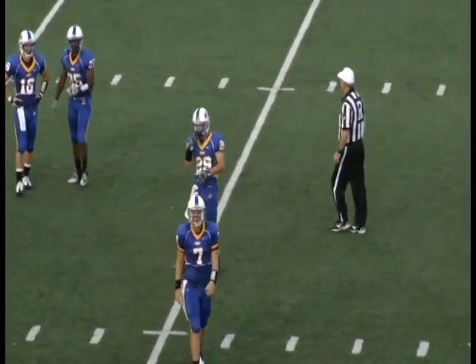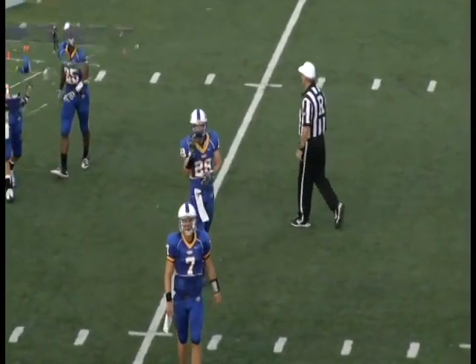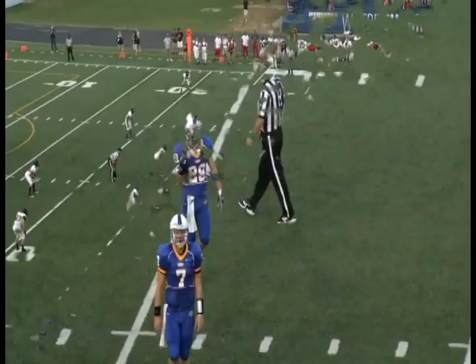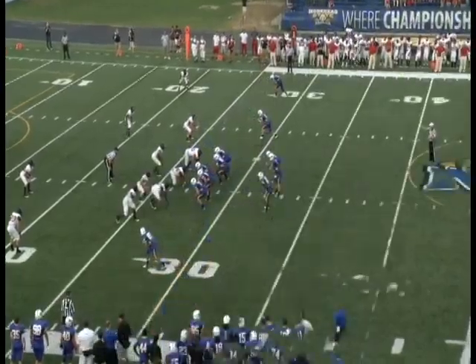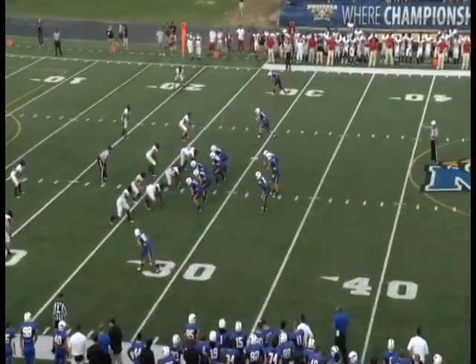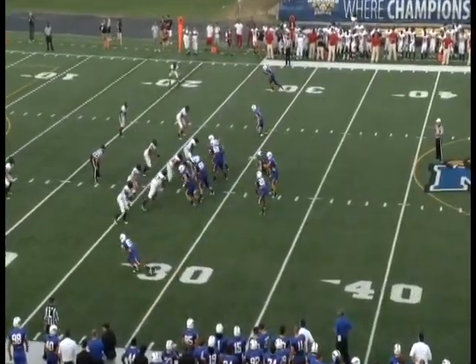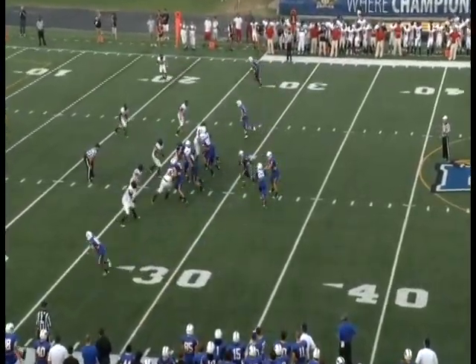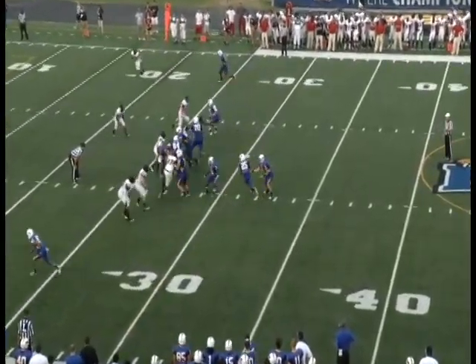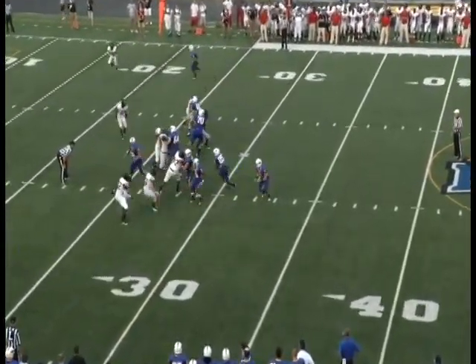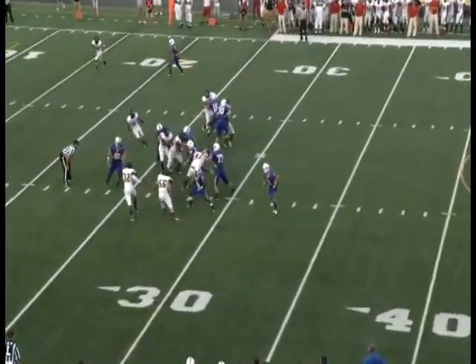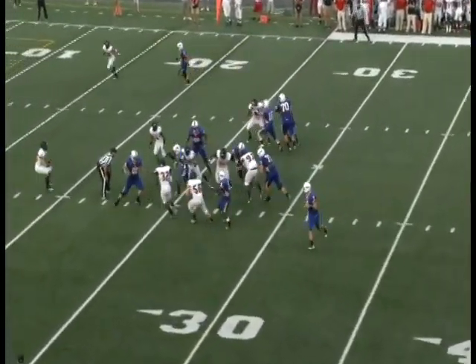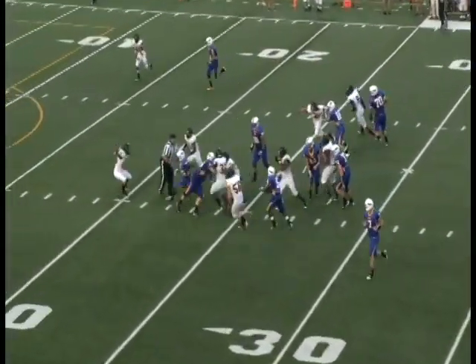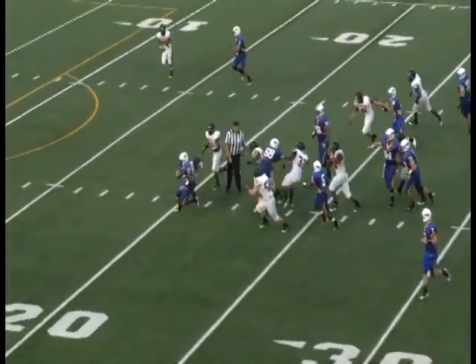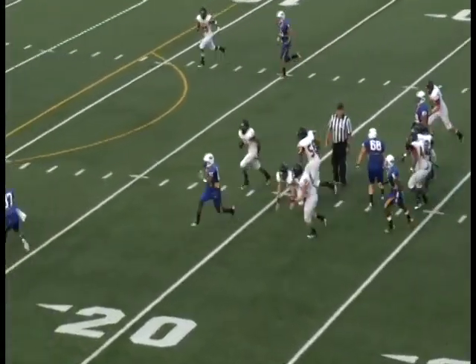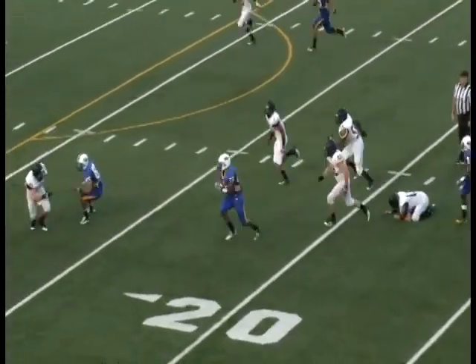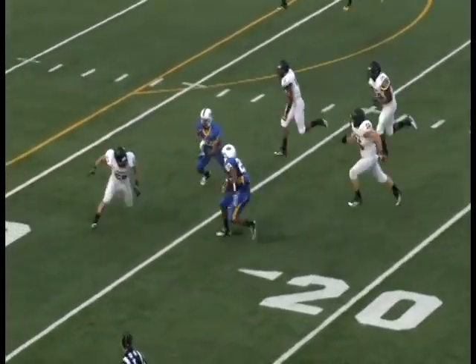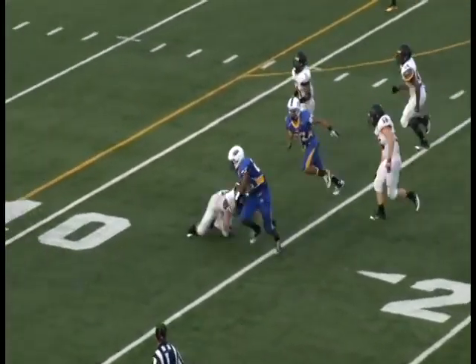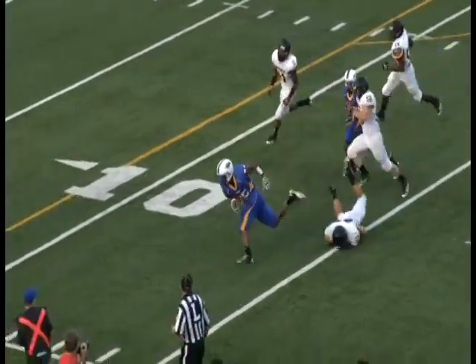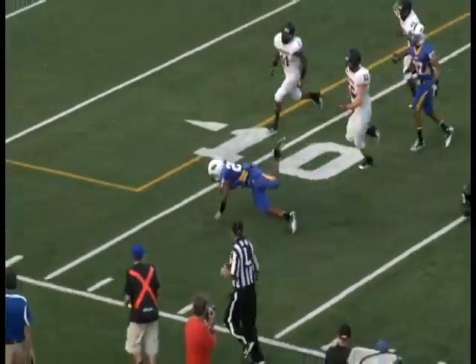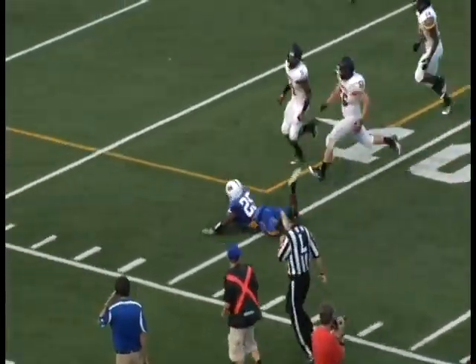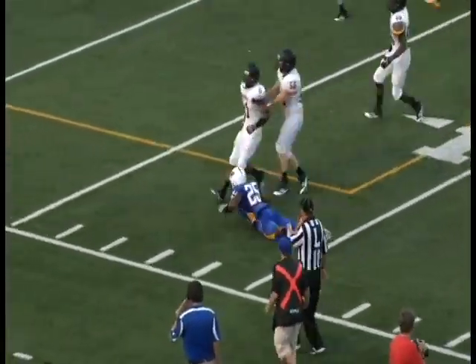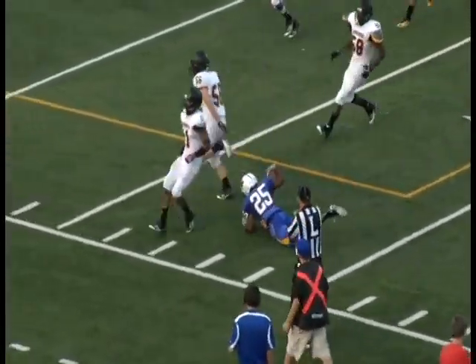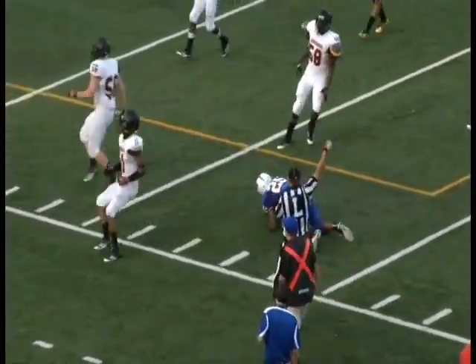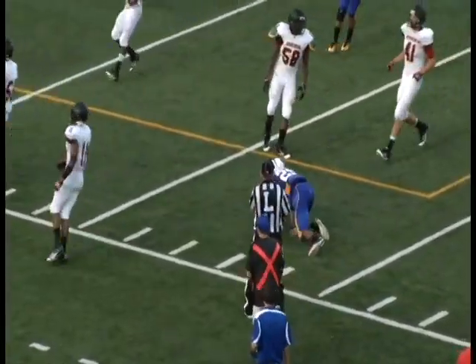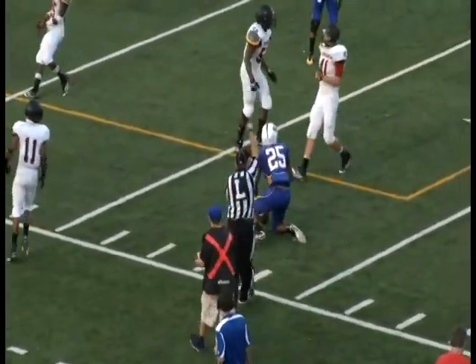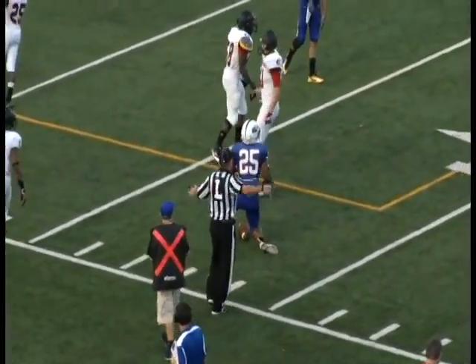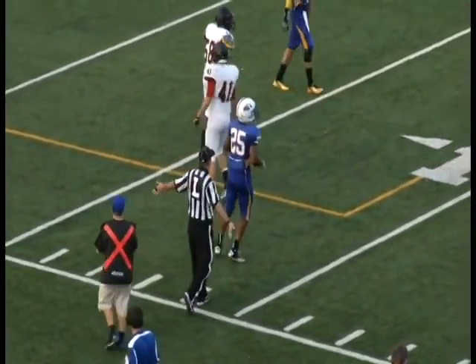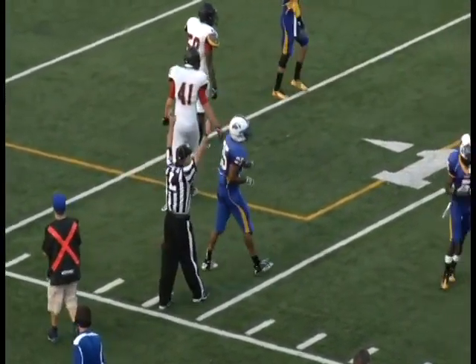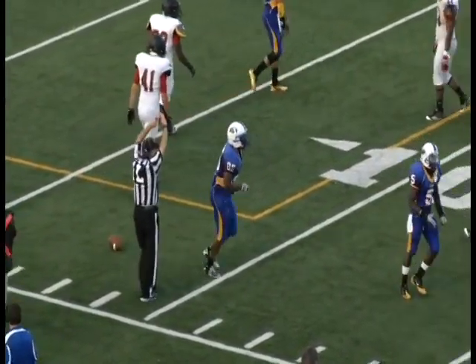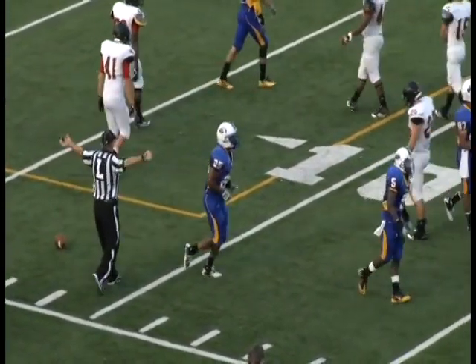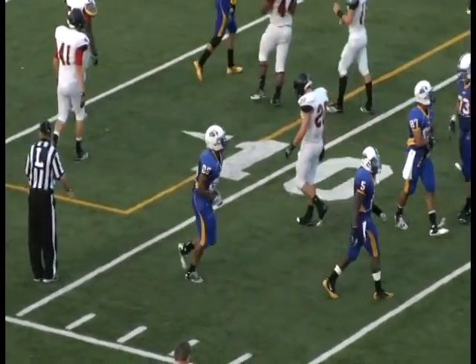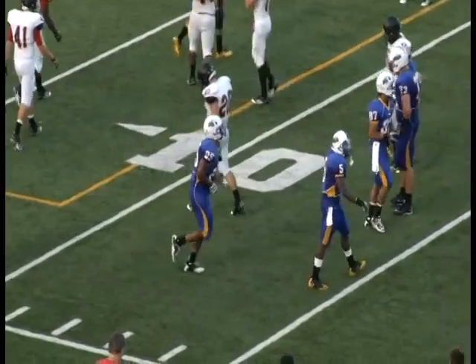Blake Stanley up the middle, finds a hole inside the 25 to the left at the 15. Skips away from the tackle, tripped up and gets down to about the 9. Morehead State will be first and goal.